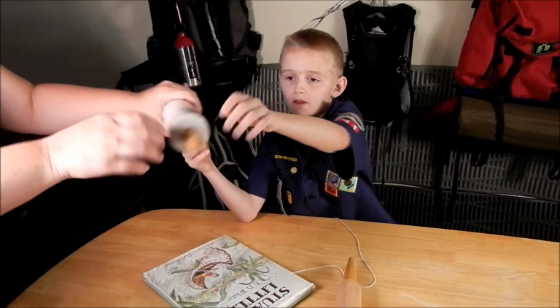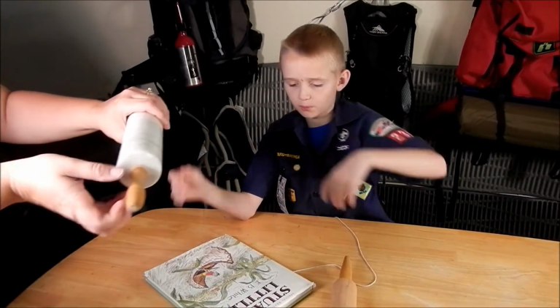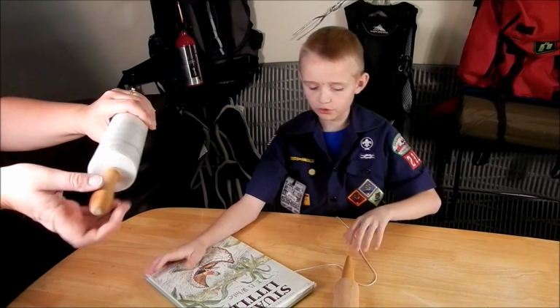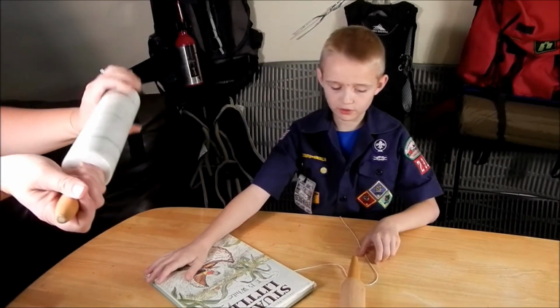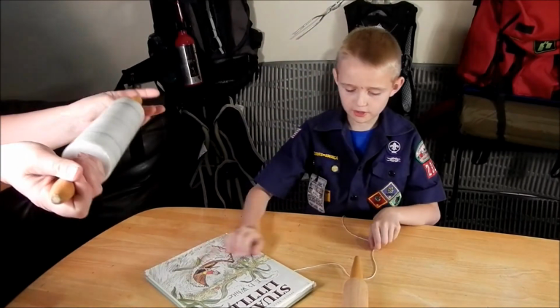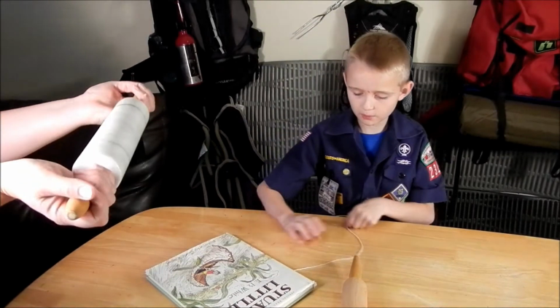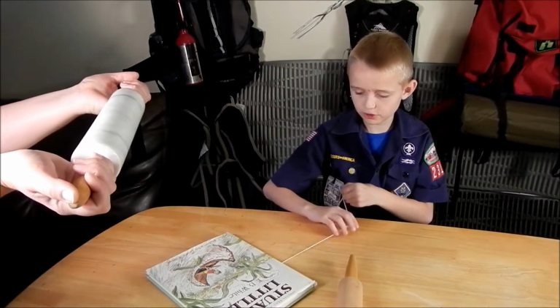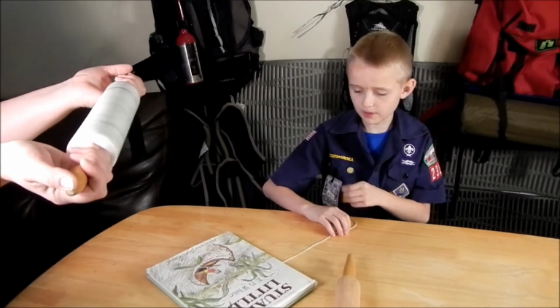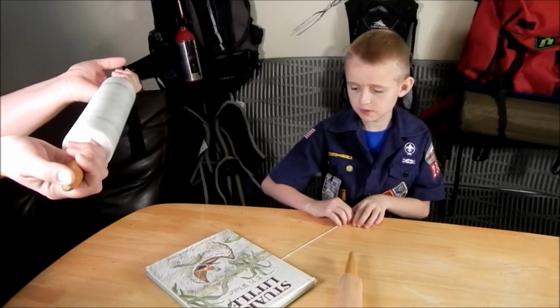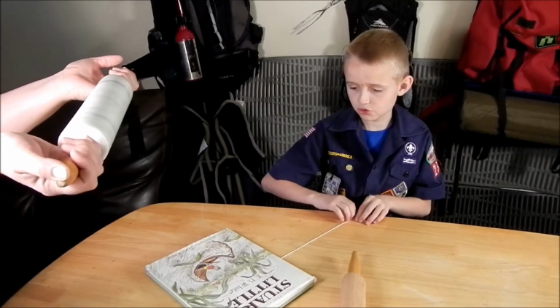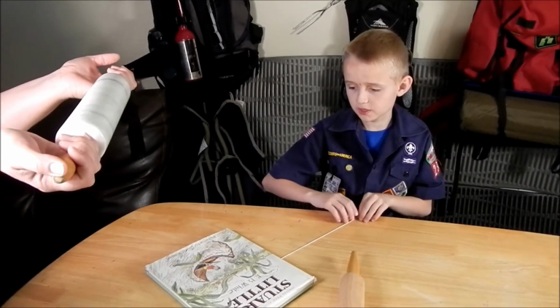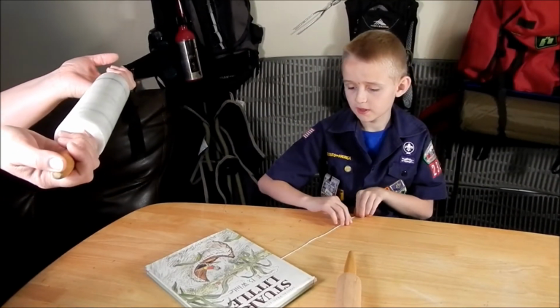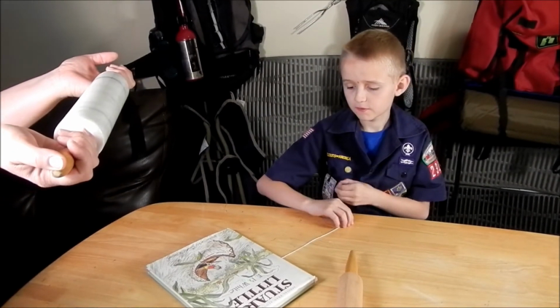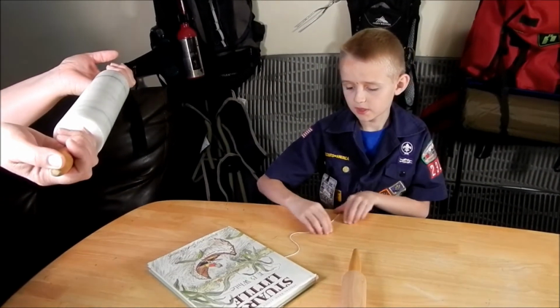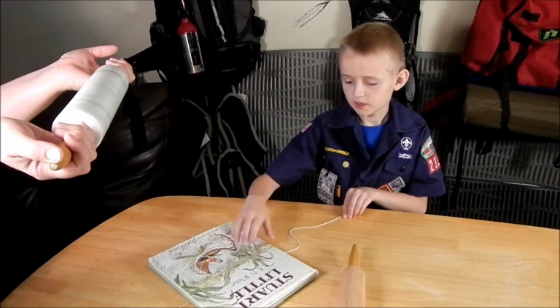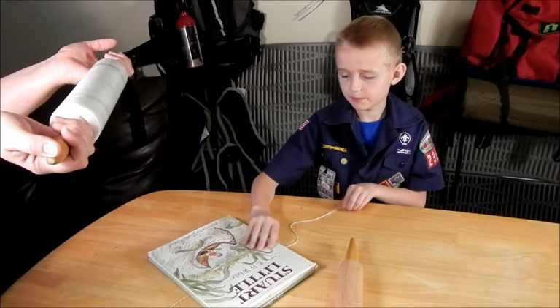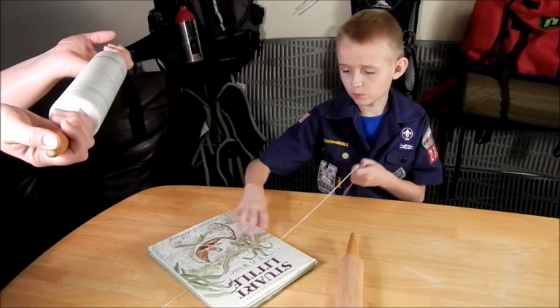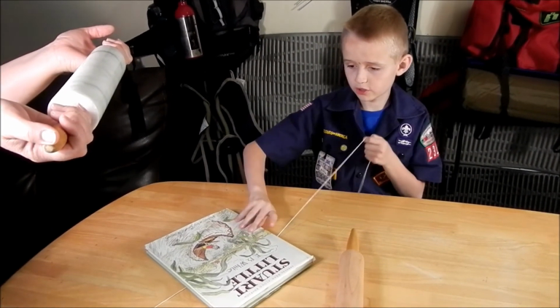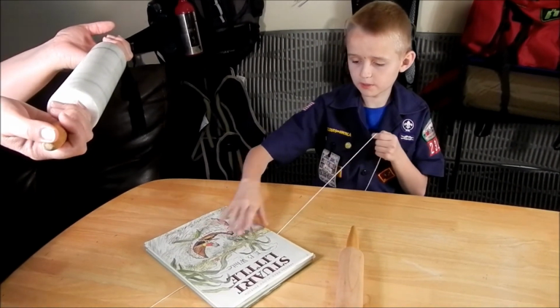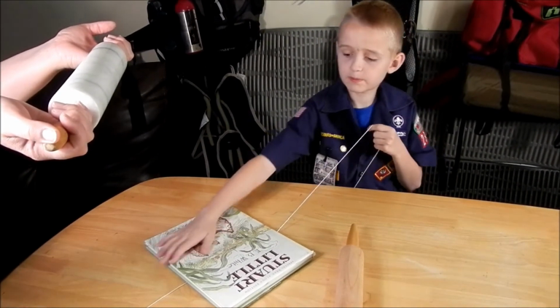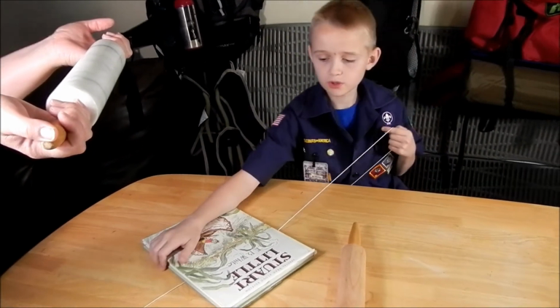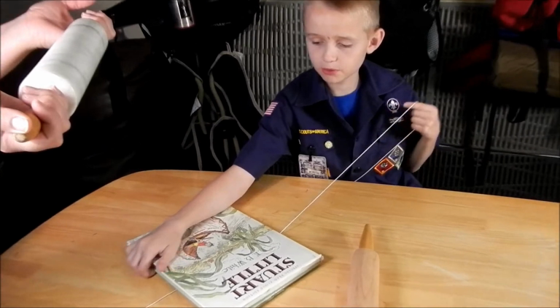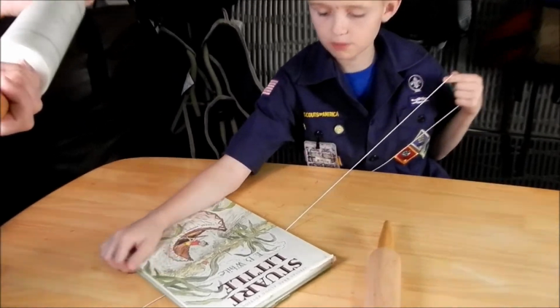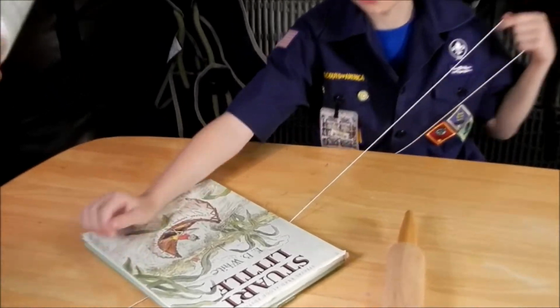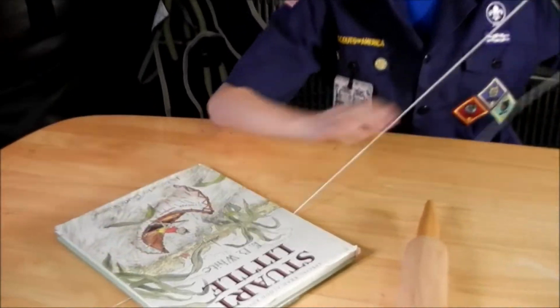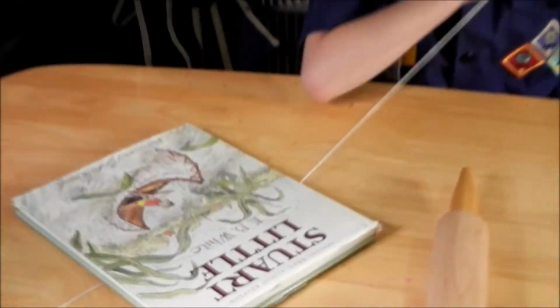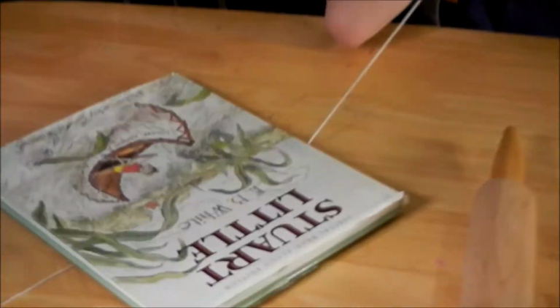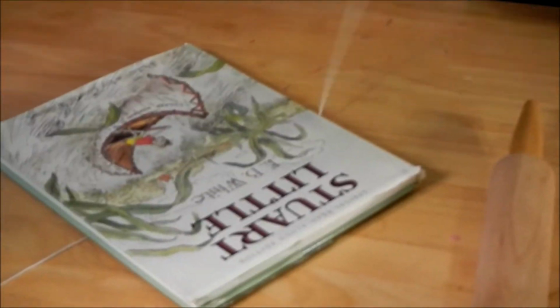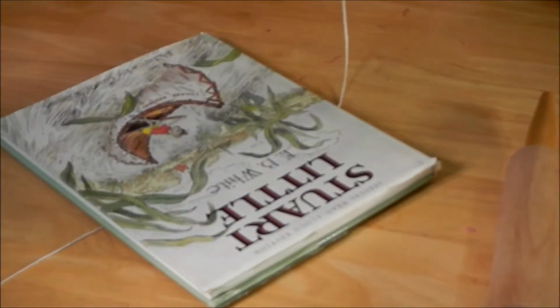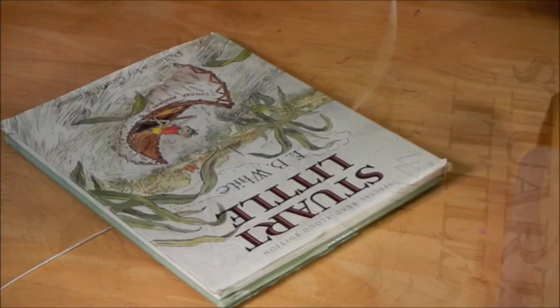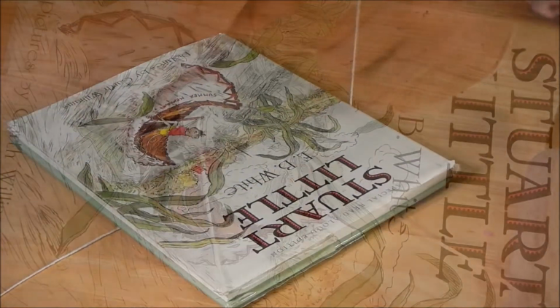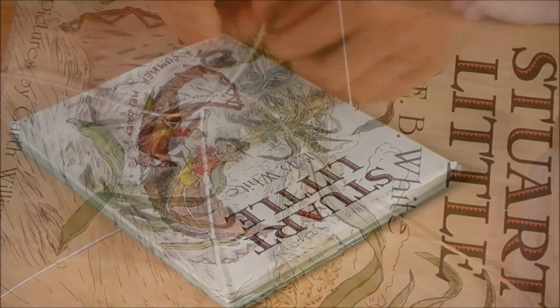We're going to grab some string, put the object over the string, and then tie it over.